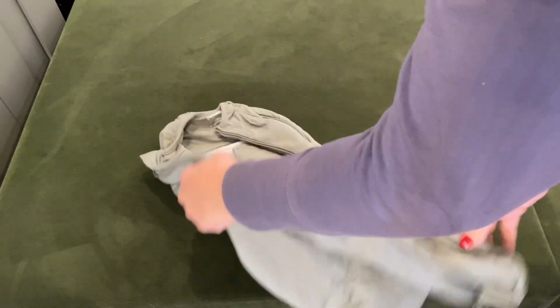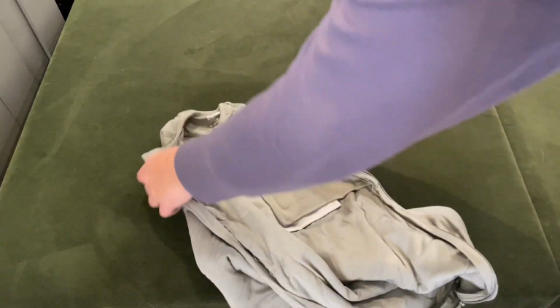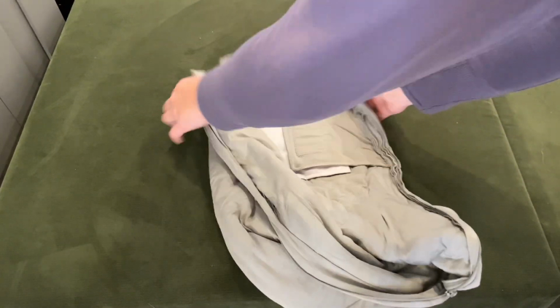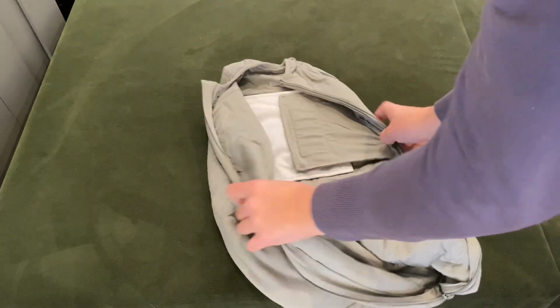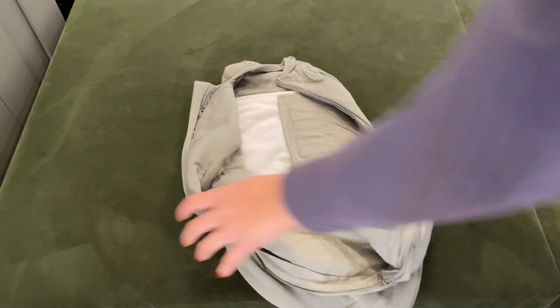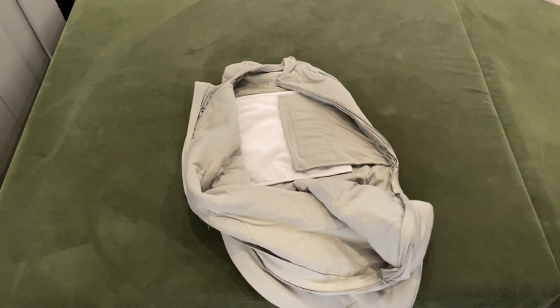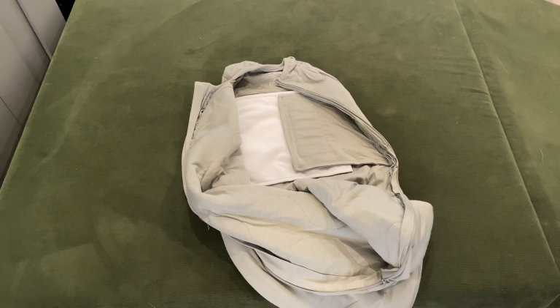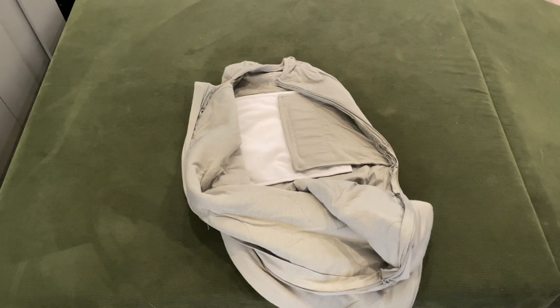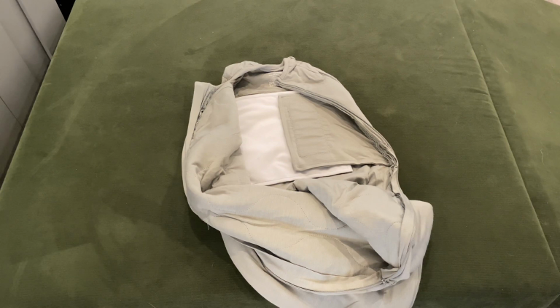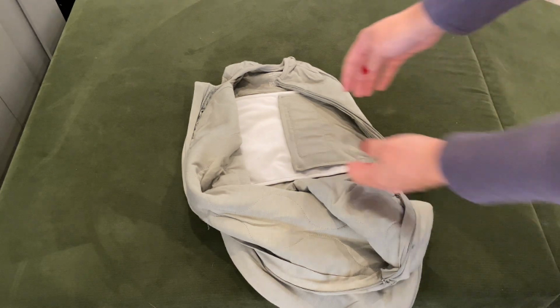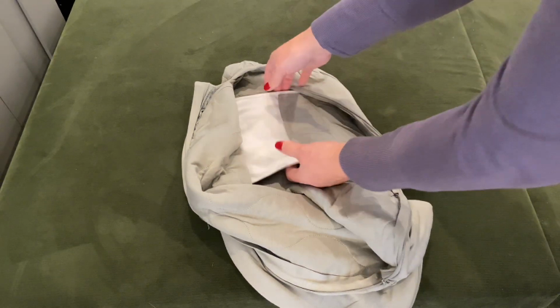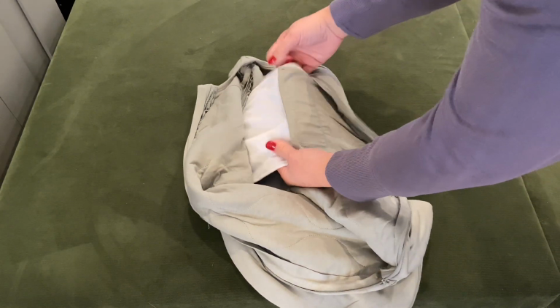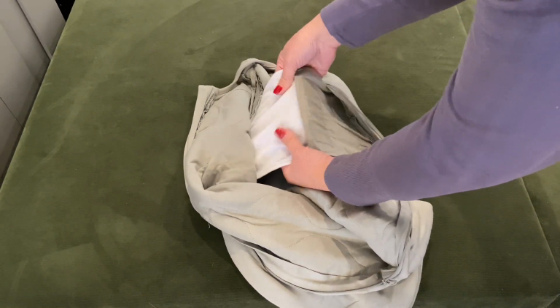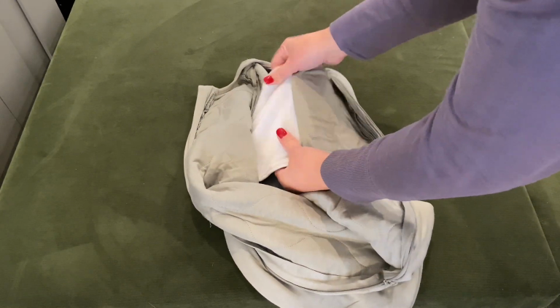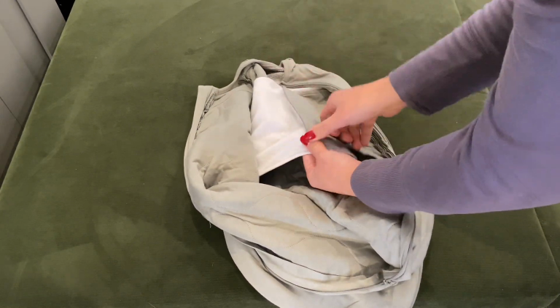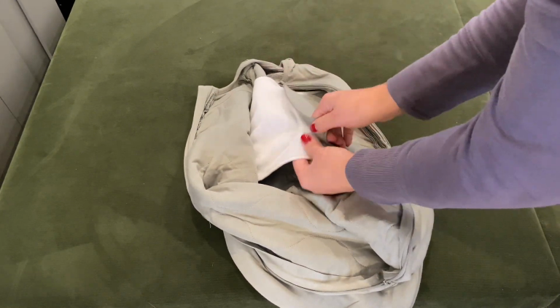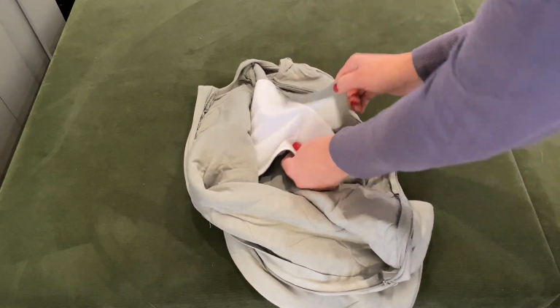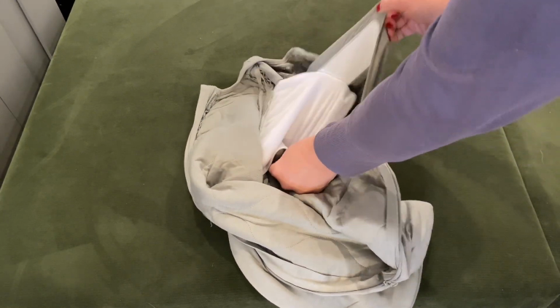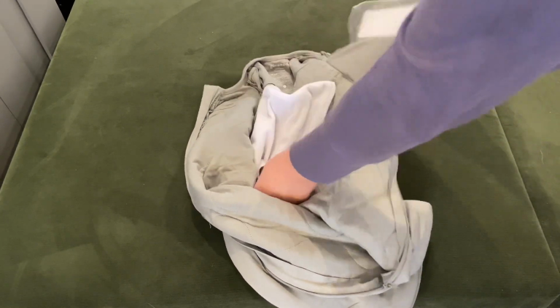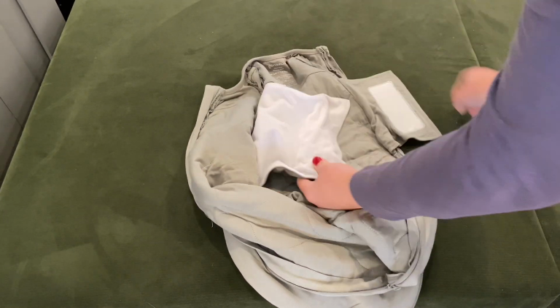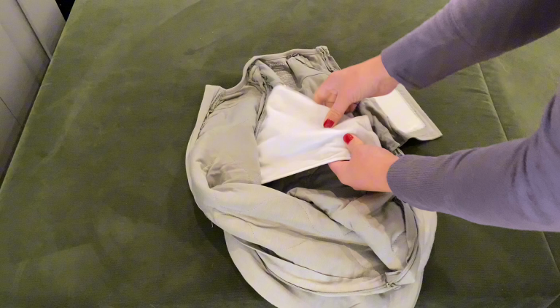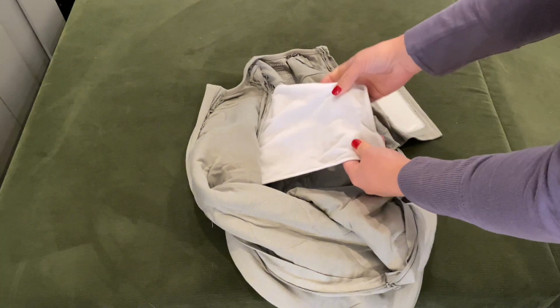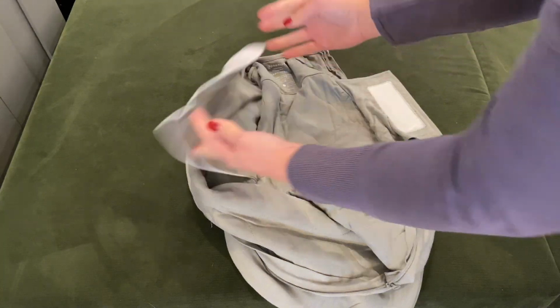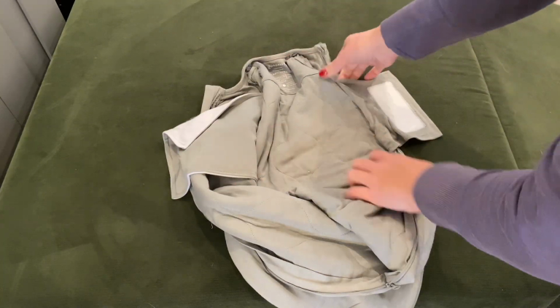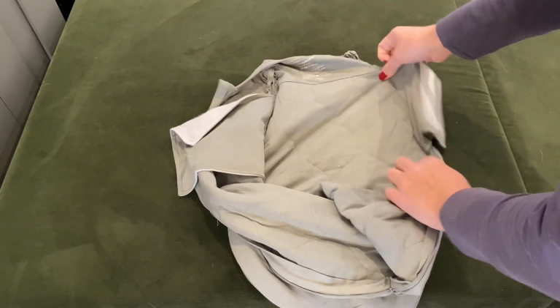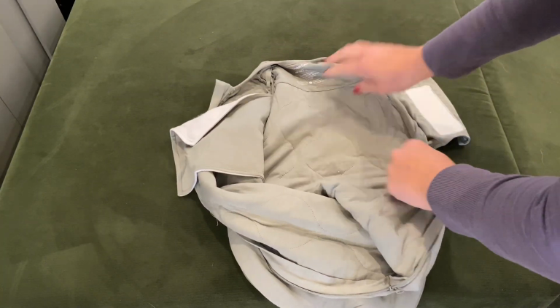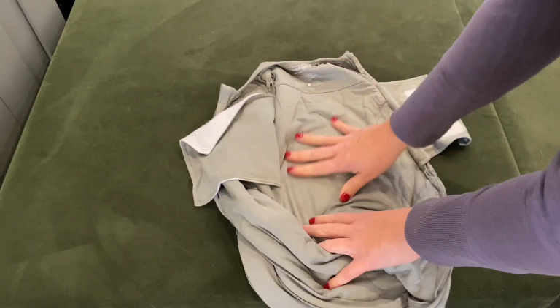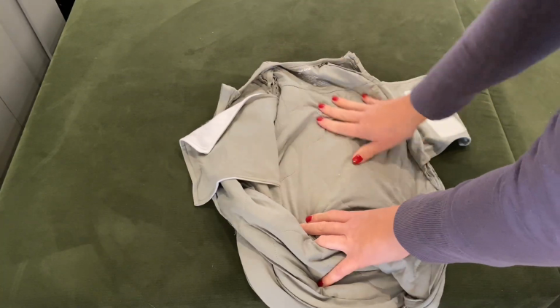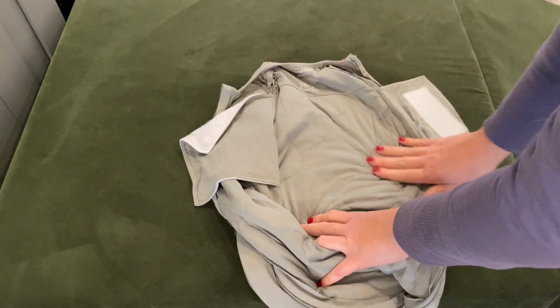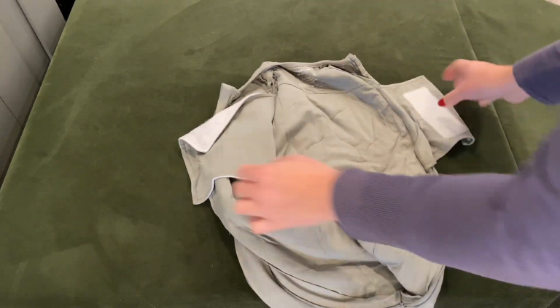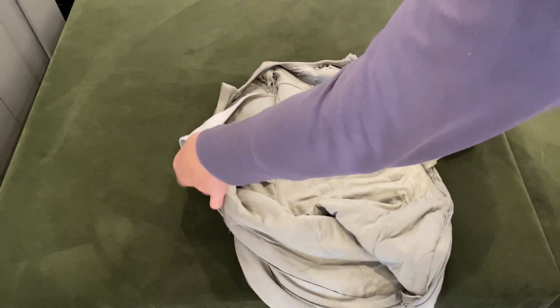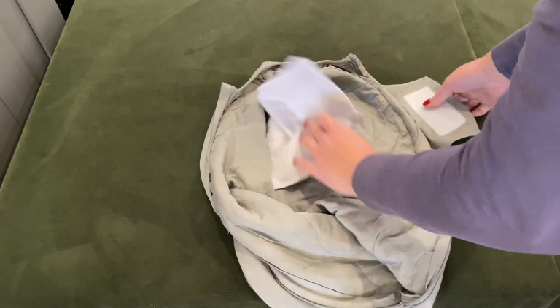It has the zipper down and then my favorite feature is the inside swaddle band. This is a stretchy band that you can adjust depending on how big your child is and how tightly they want to be swaddled.